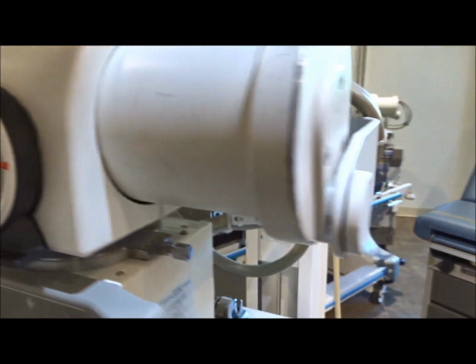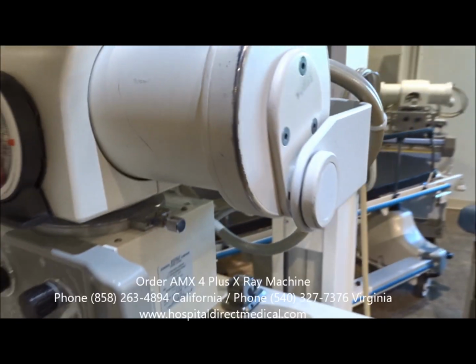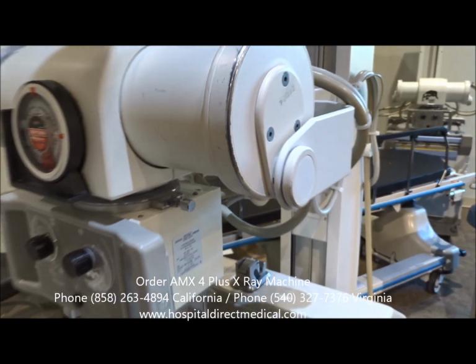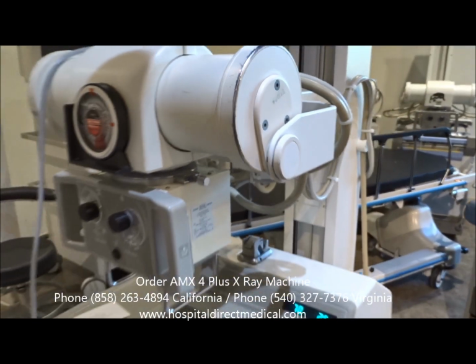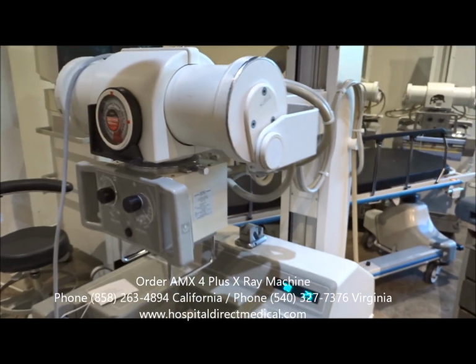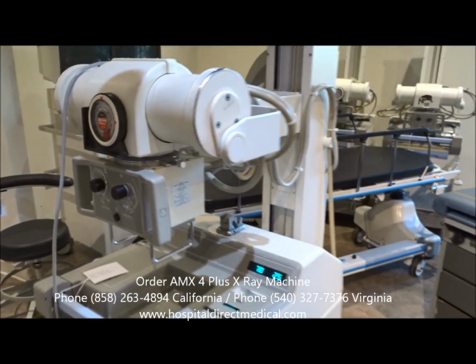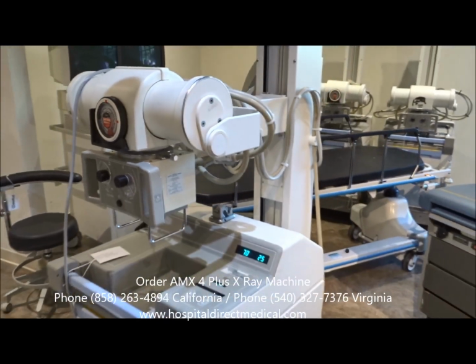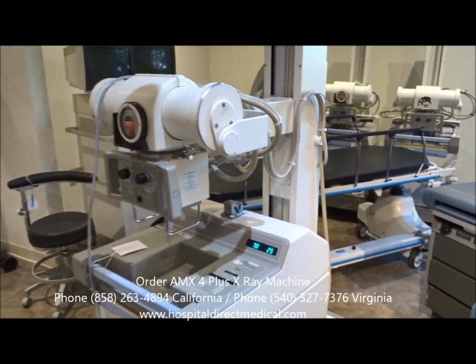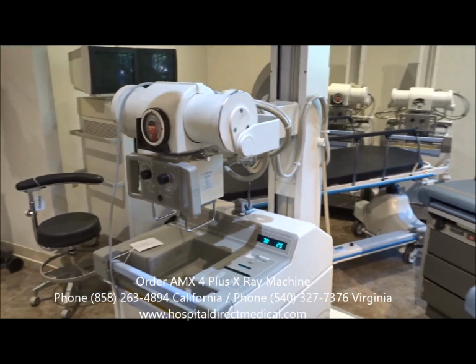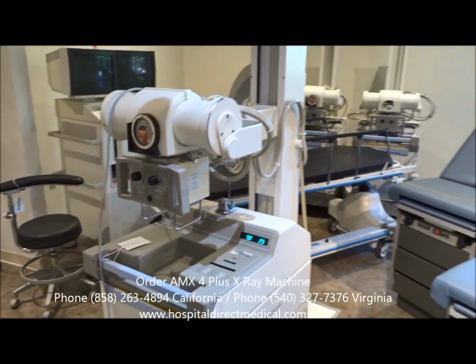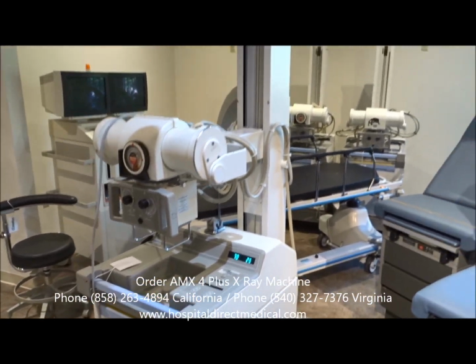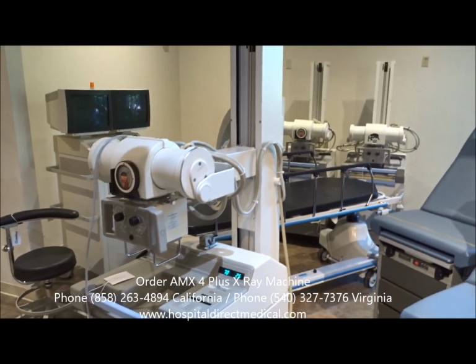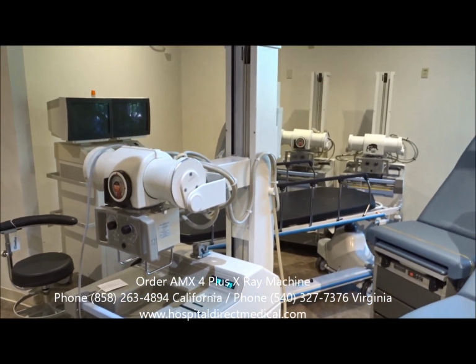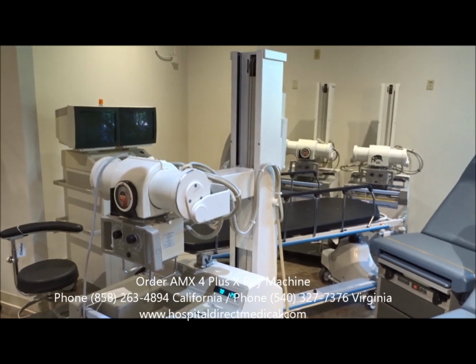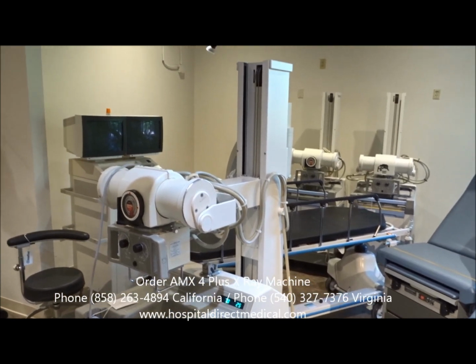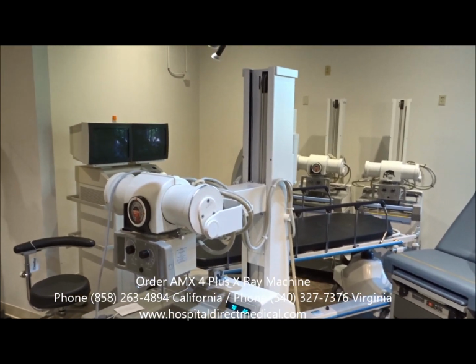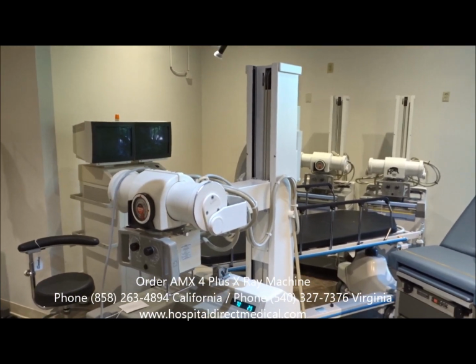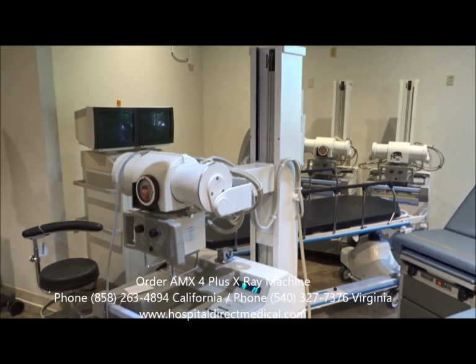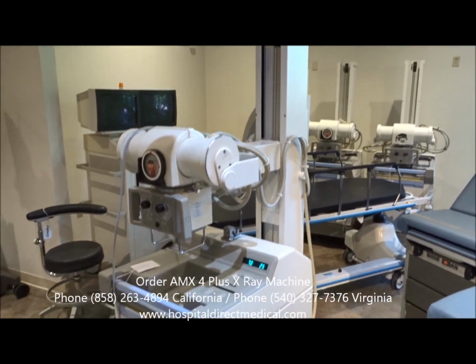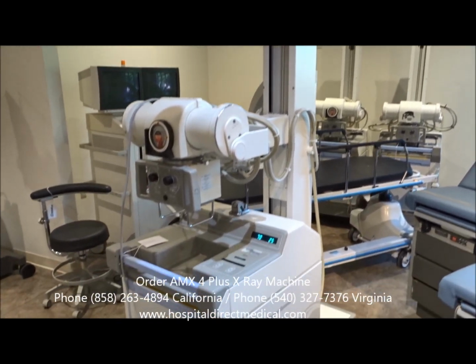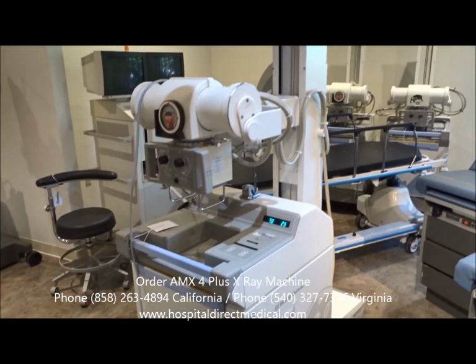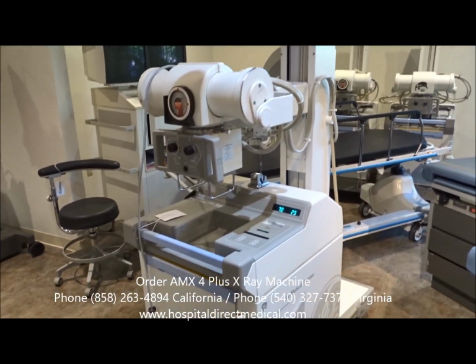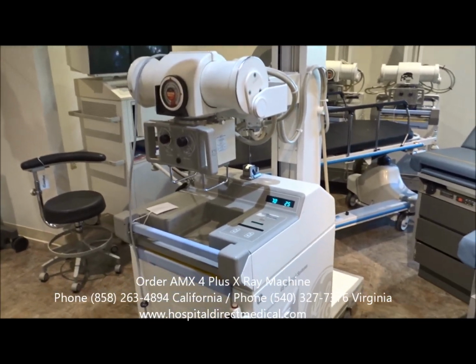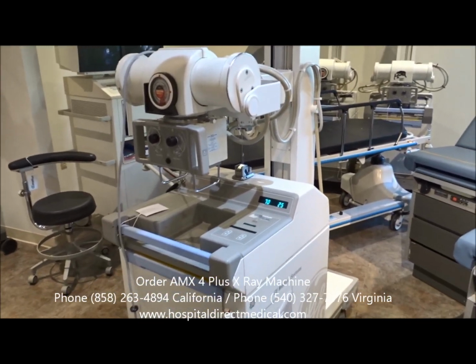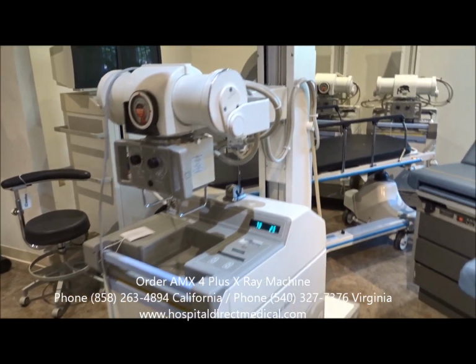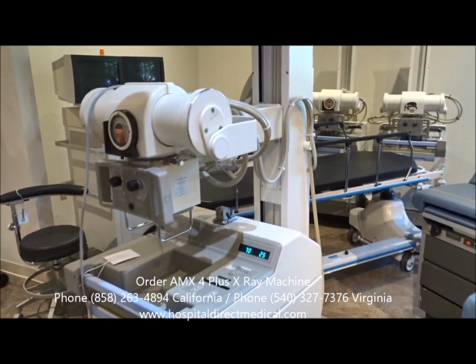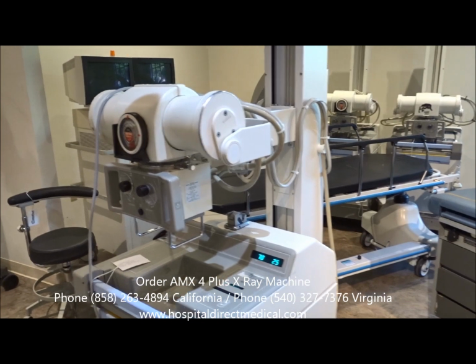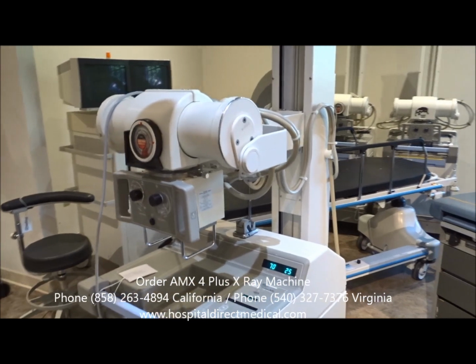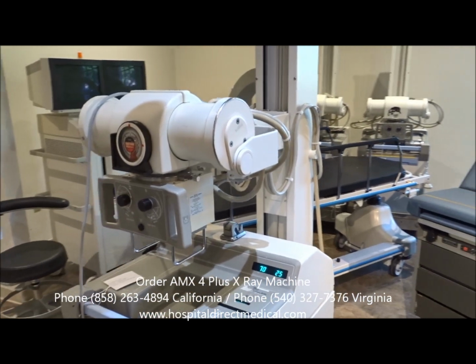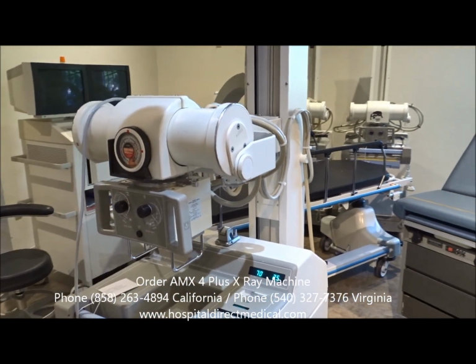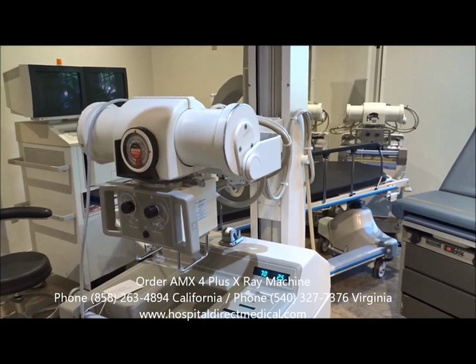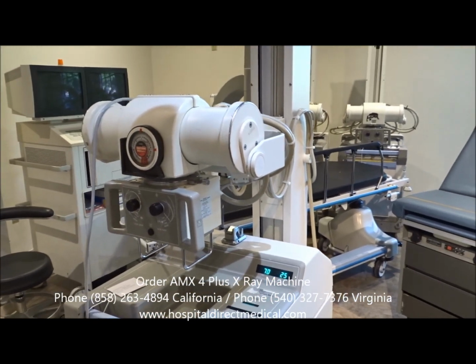We basically refurbish these machines. We're able to test the tubes, make sure they've got life on them and they're in good working order. We do sell a lot of other imaging equipment including C-arms.